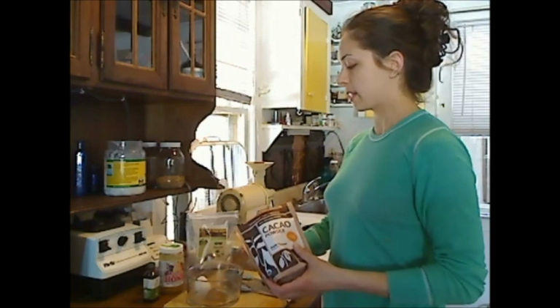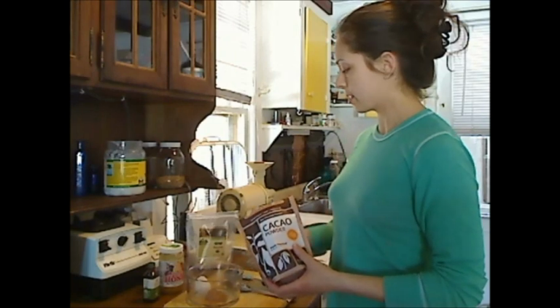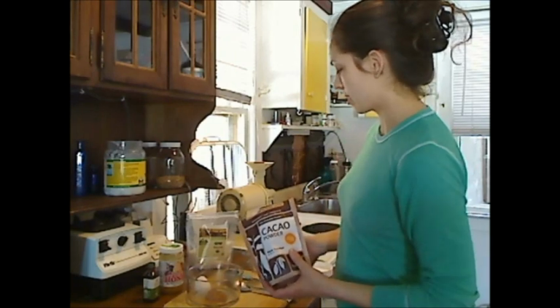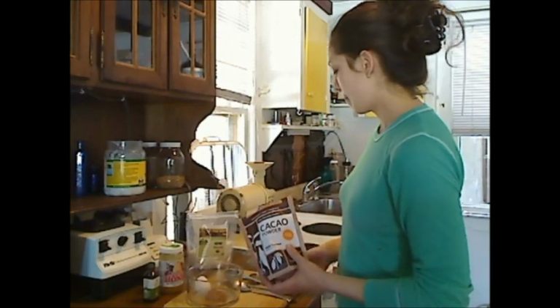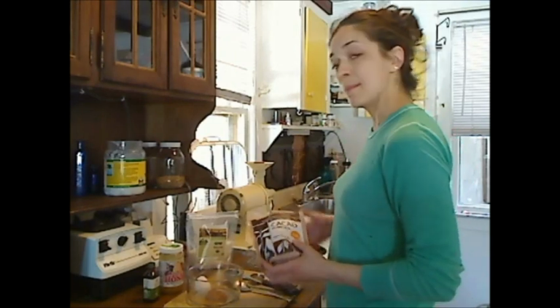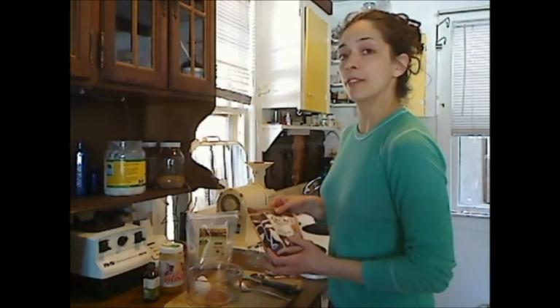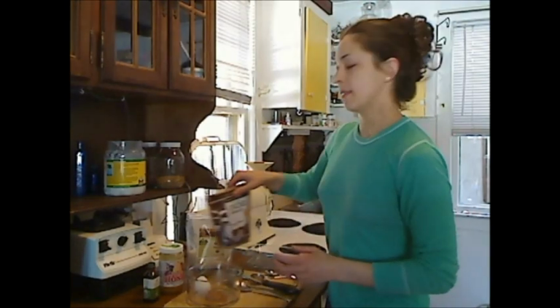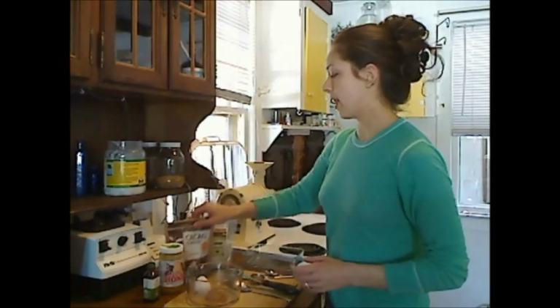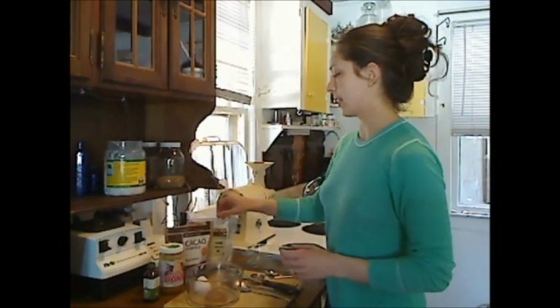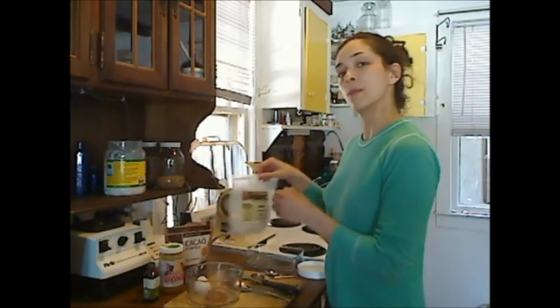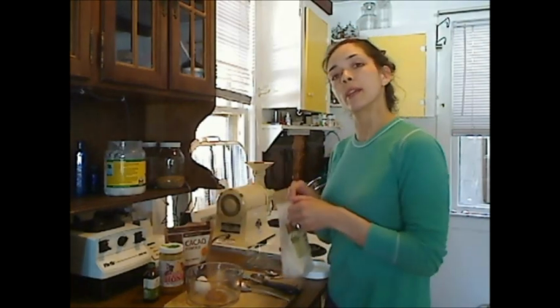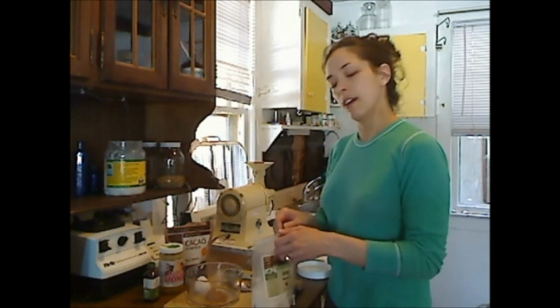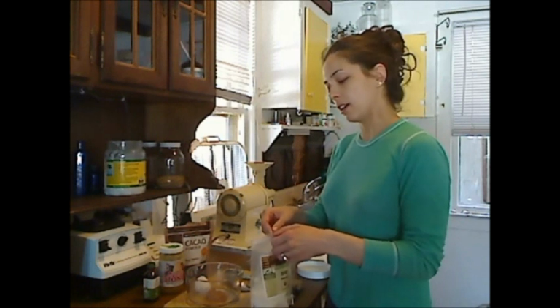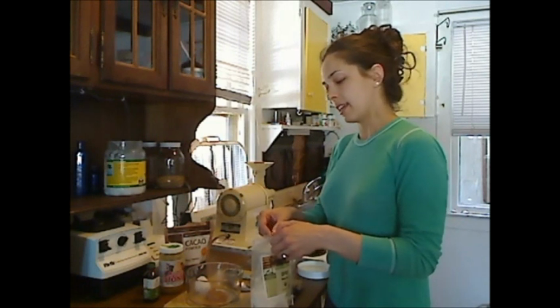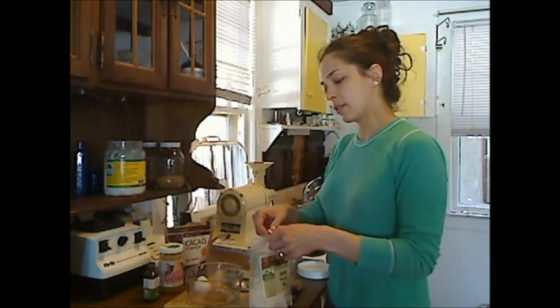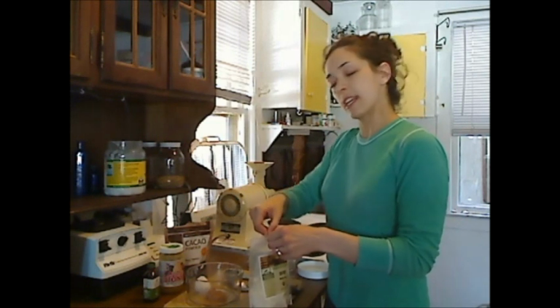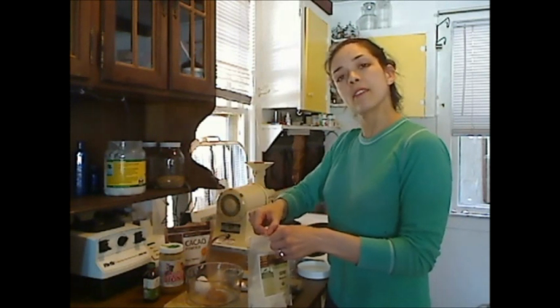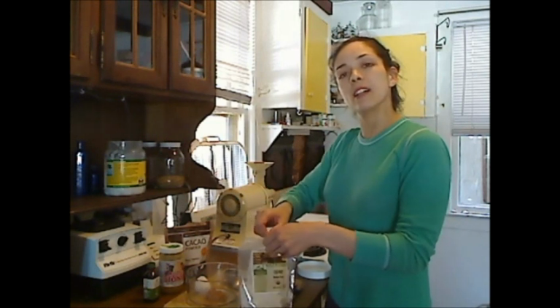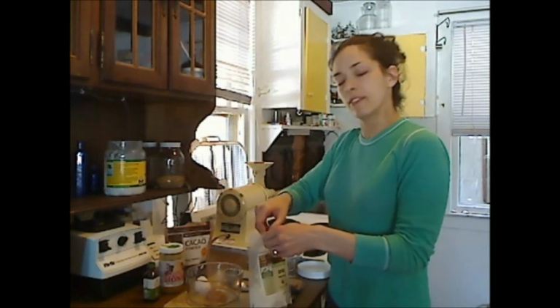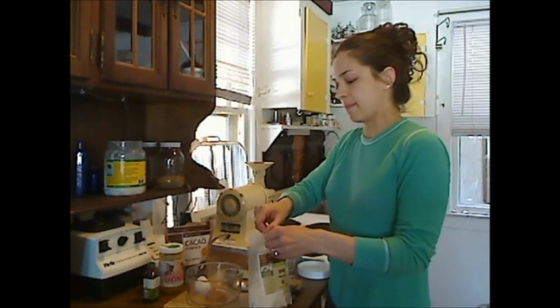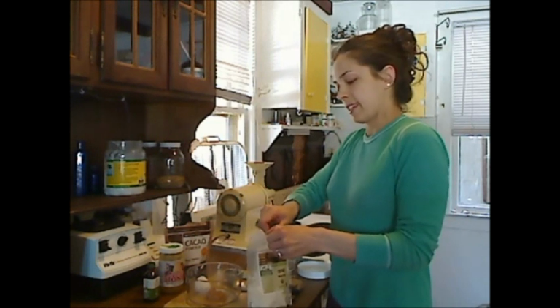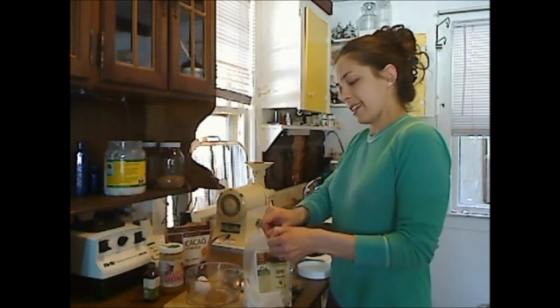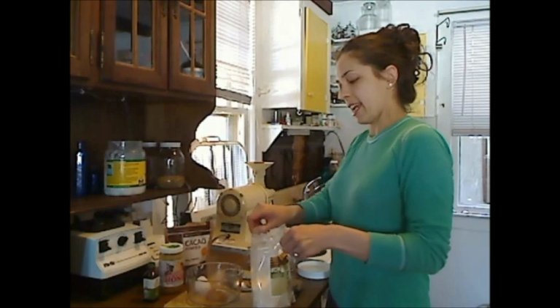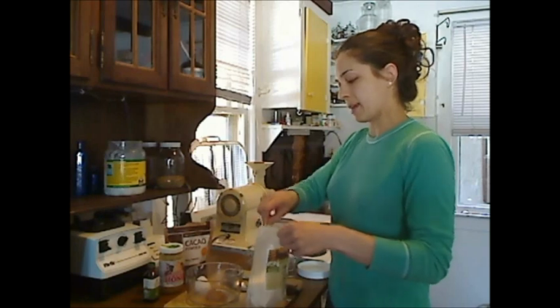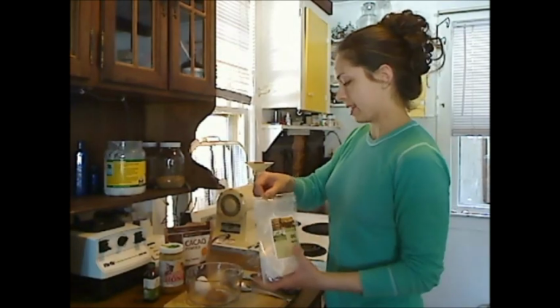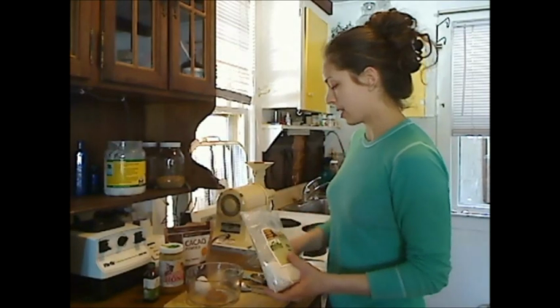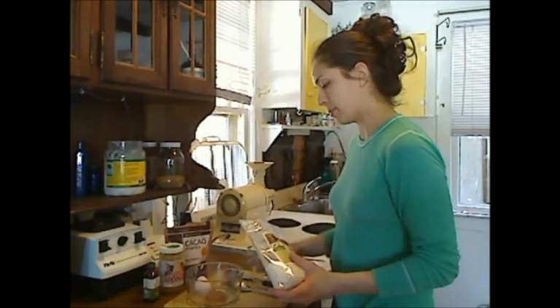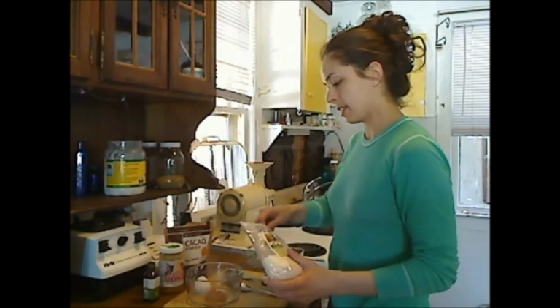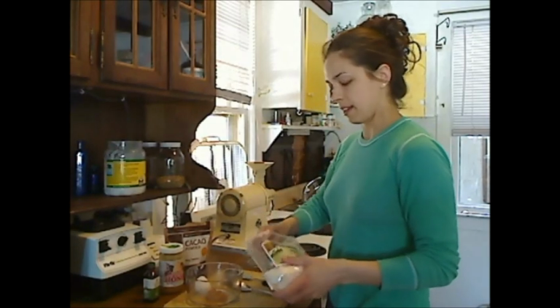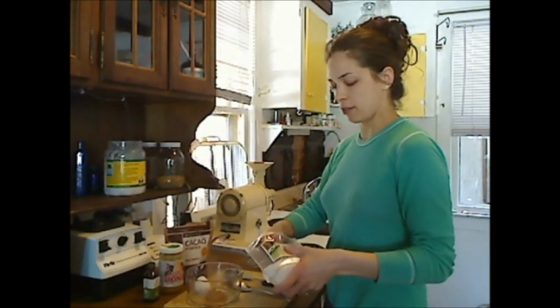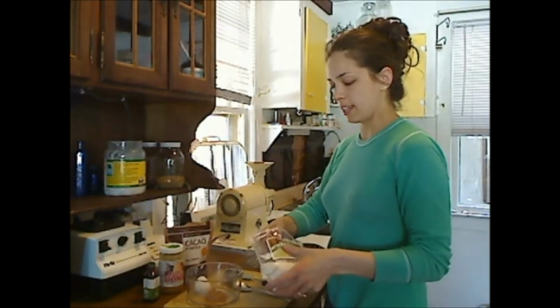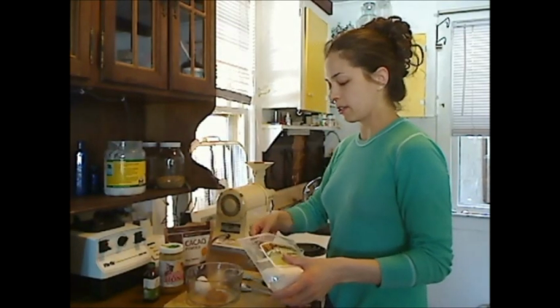So I suggest you just be mindful of how it affects you, because we are all individuals and it's going to affect all of us differently. Next I'm going to add two tablespoons of shredded coconut.